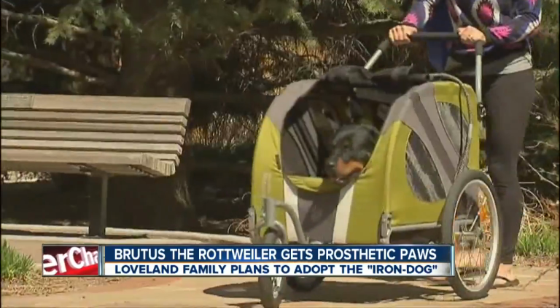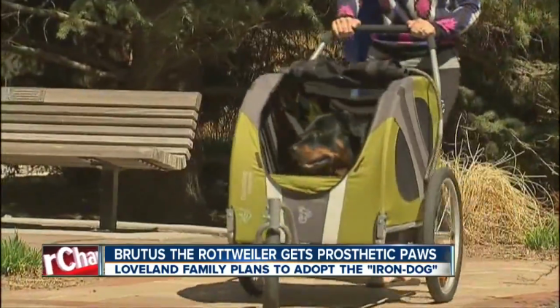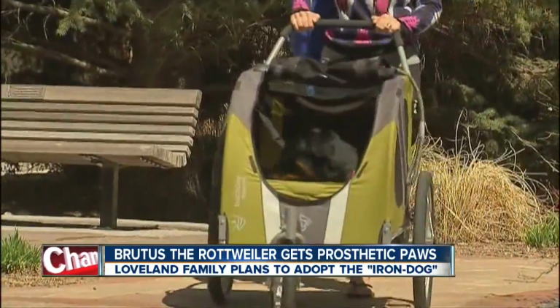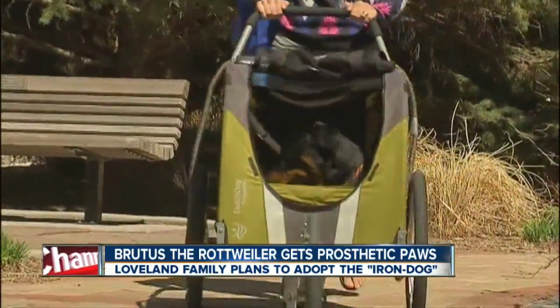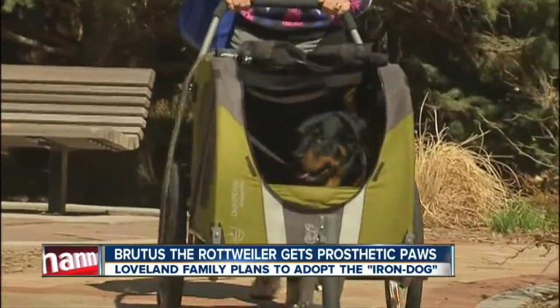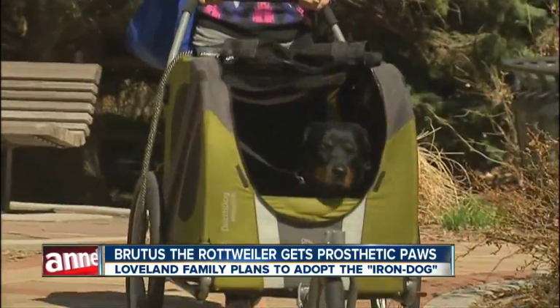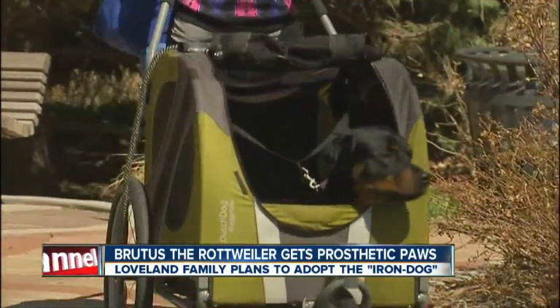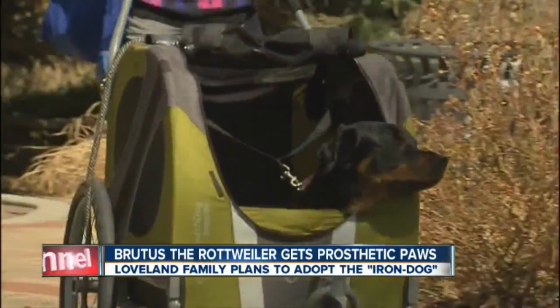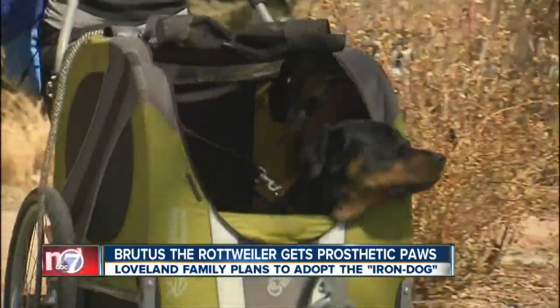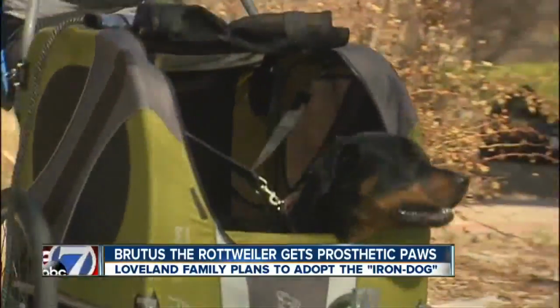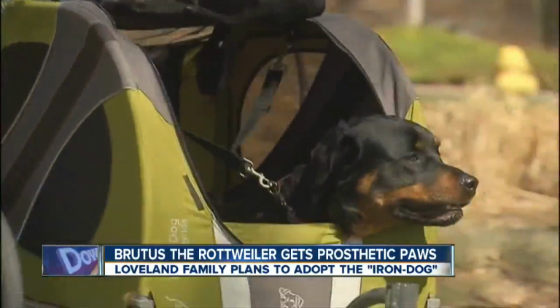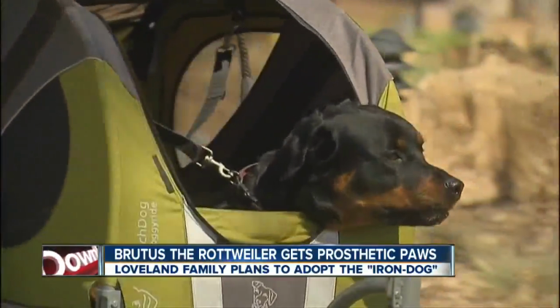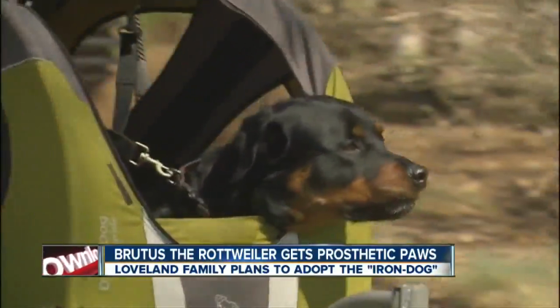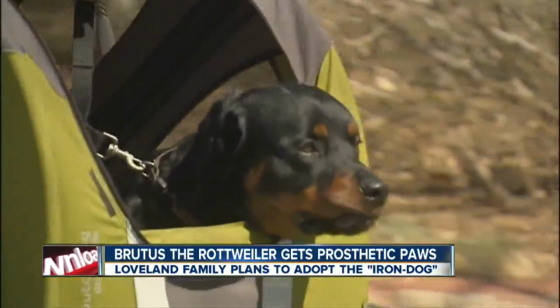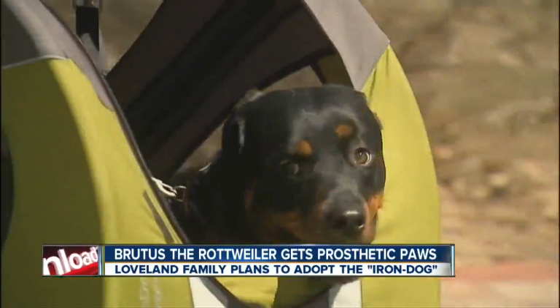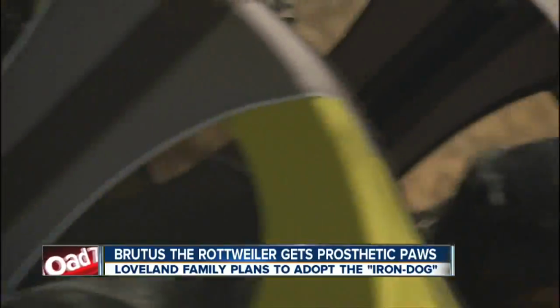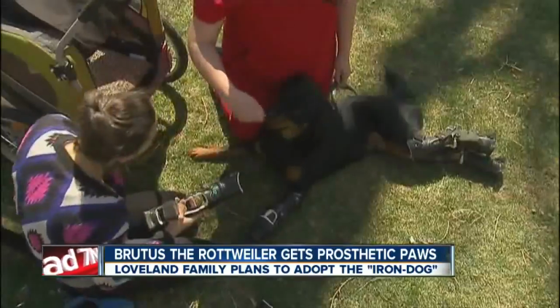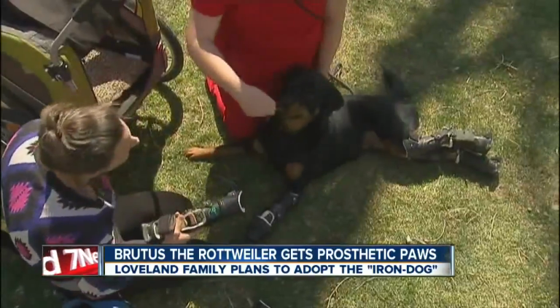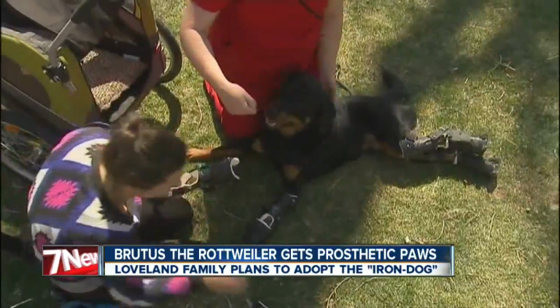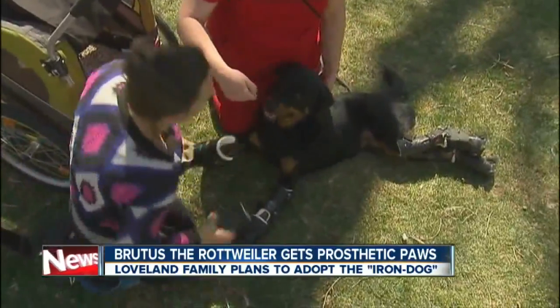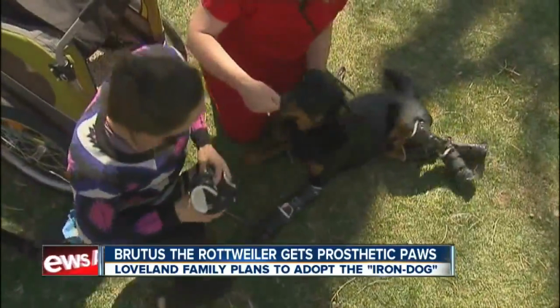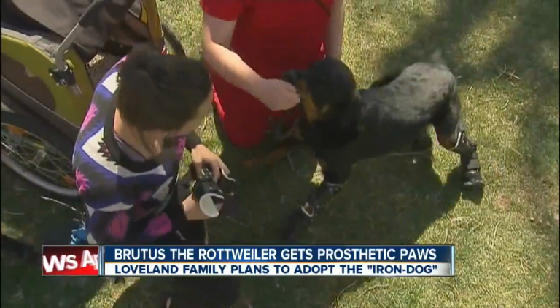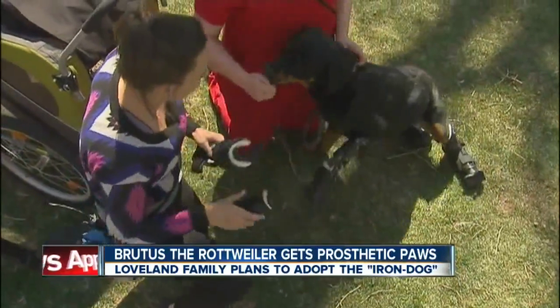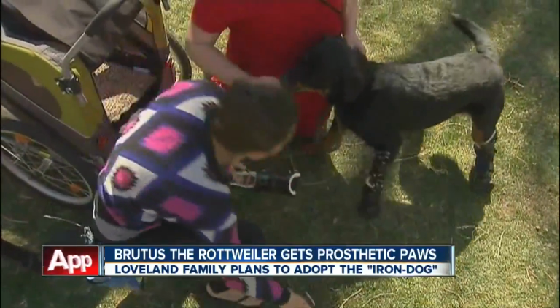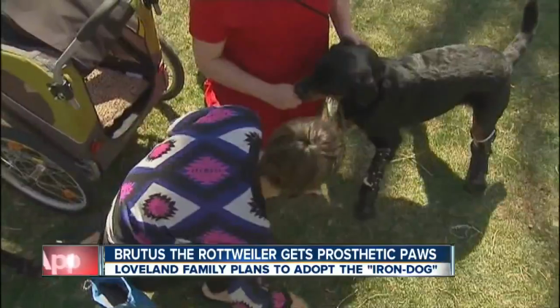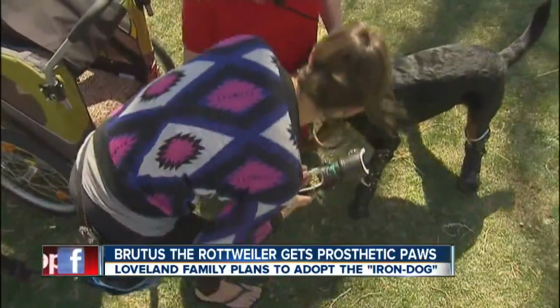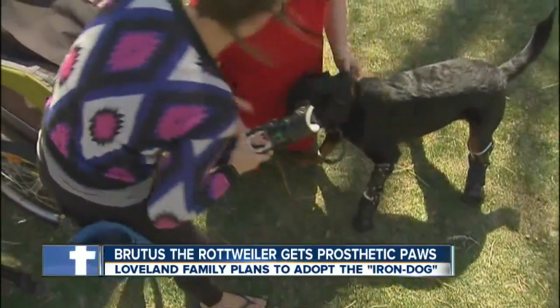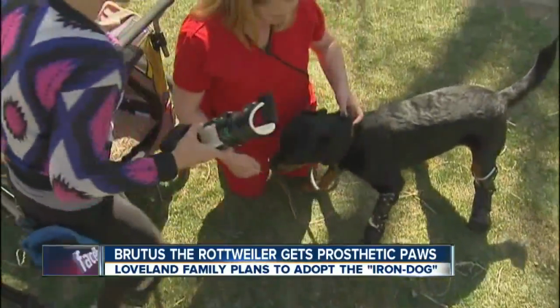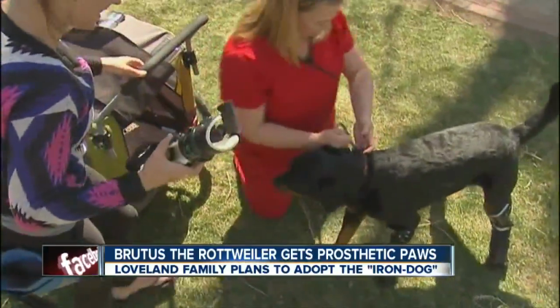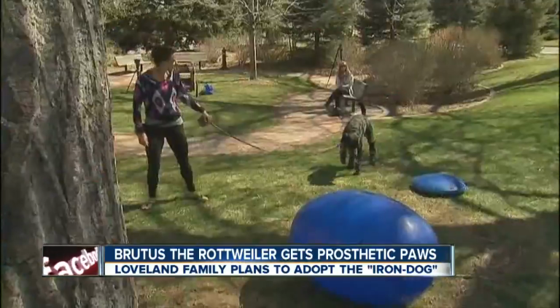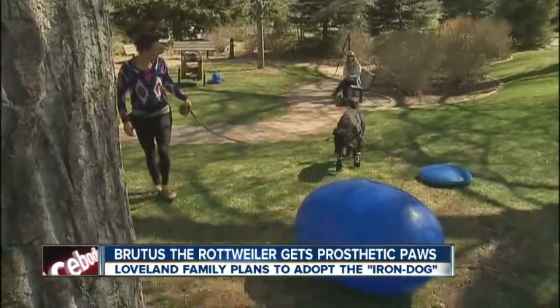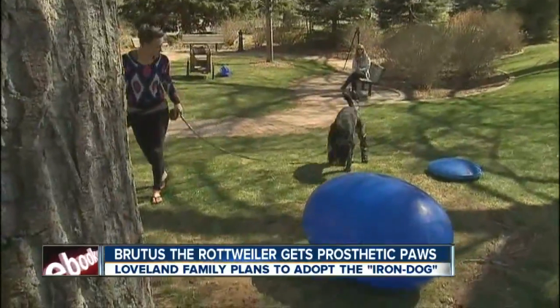But it was tough for him to play like a dog — to run and jump and enjoy a game of tug-of-war. But that's not the case anymore. A Denver-based animal prosthetic and orthopedic center teamed up with Colorado State University — look at Brutus — to get him up and running again. And I mean literally.